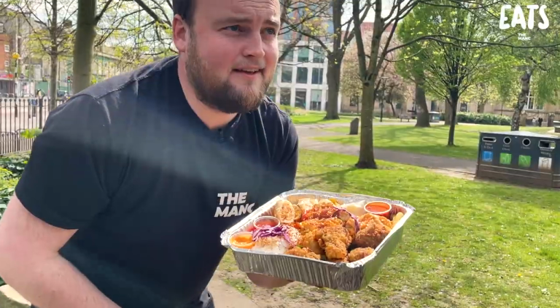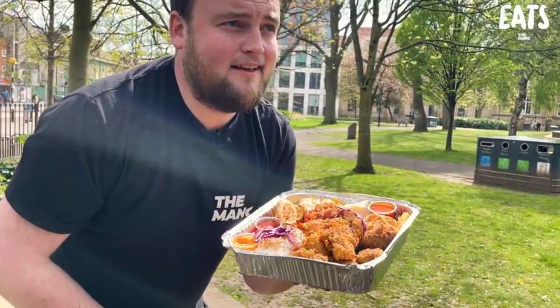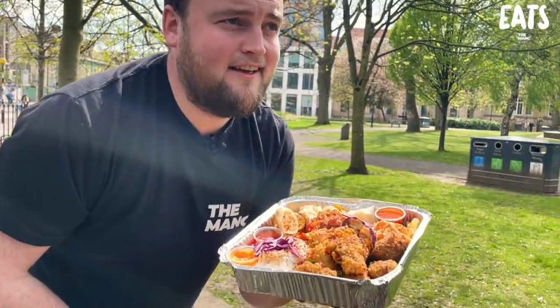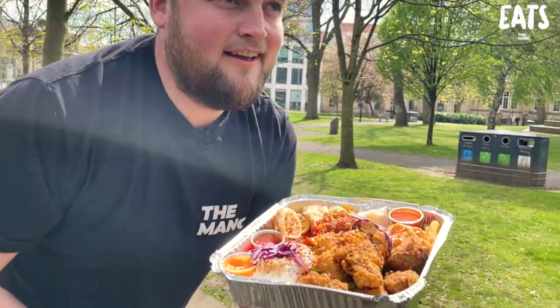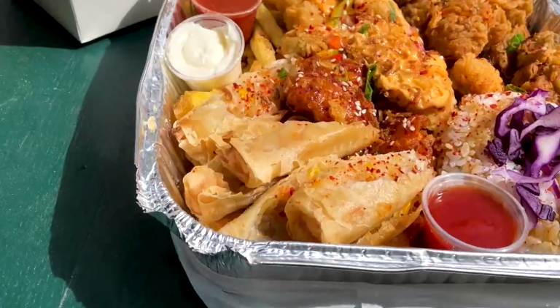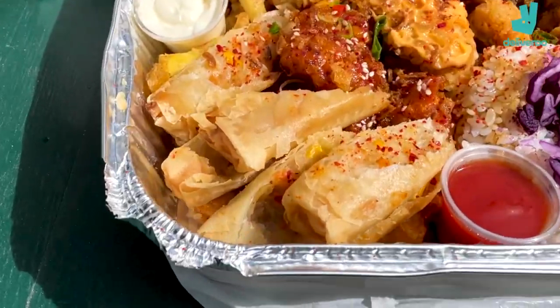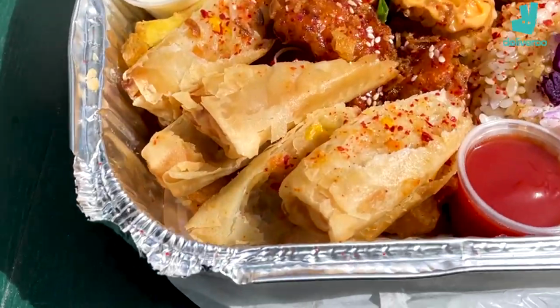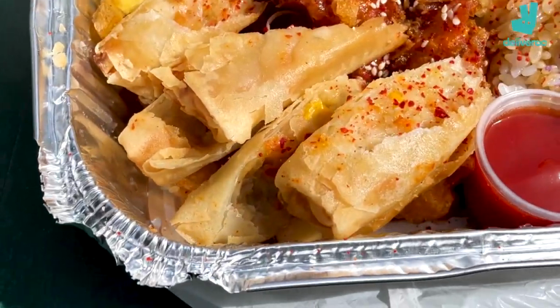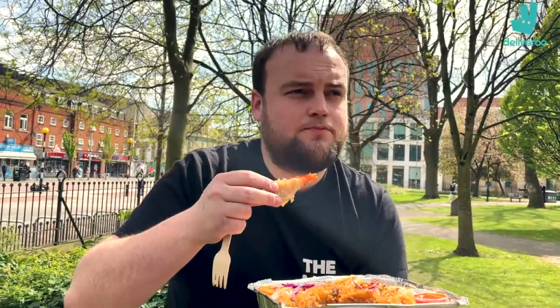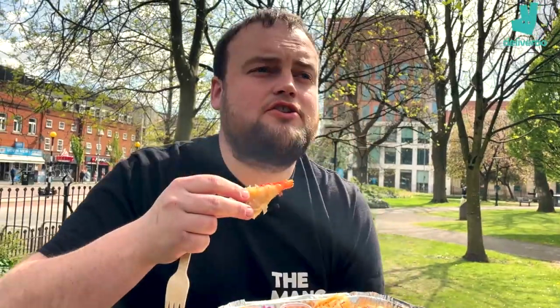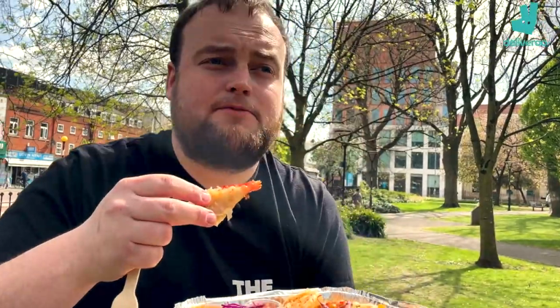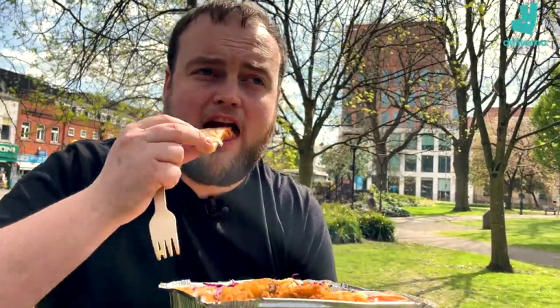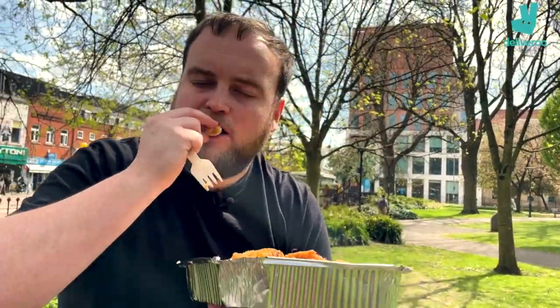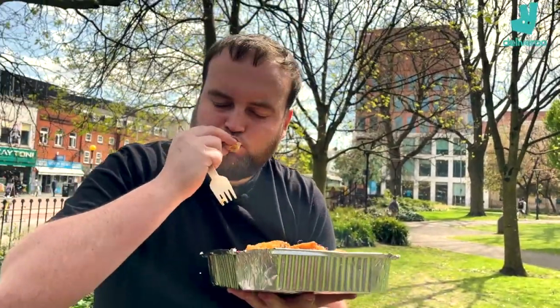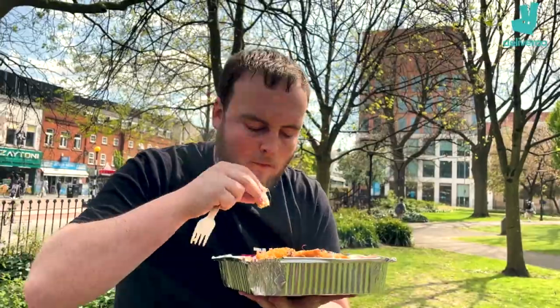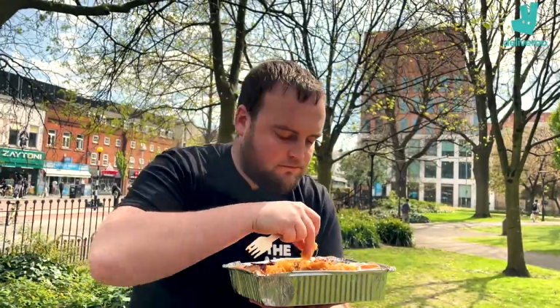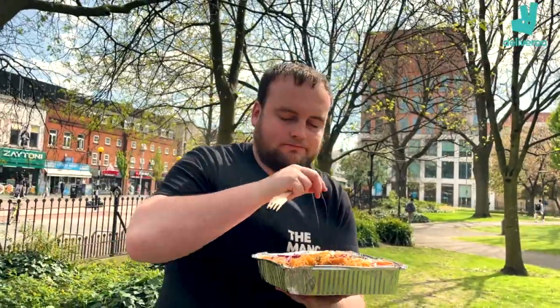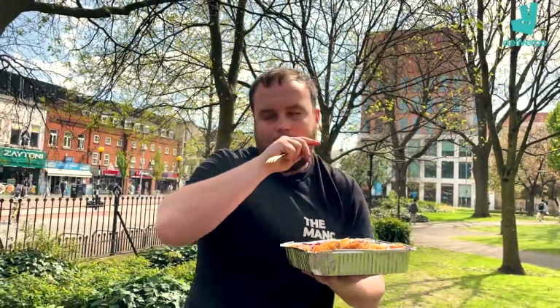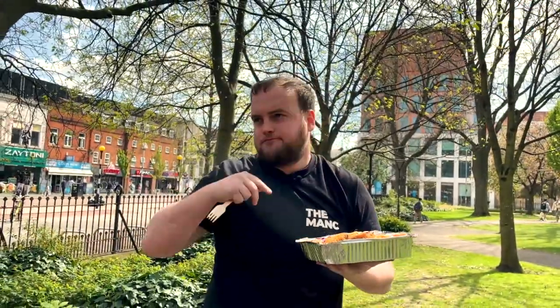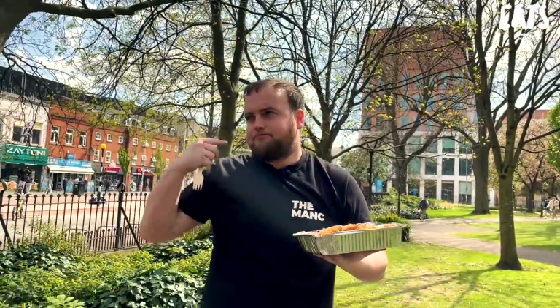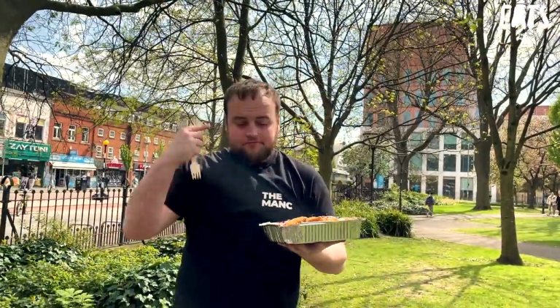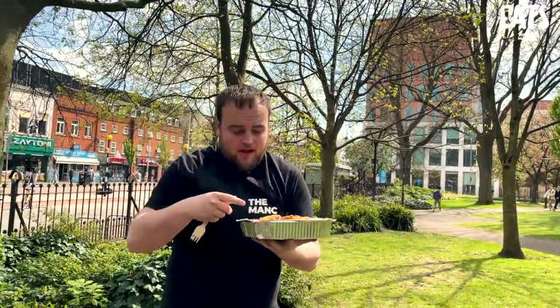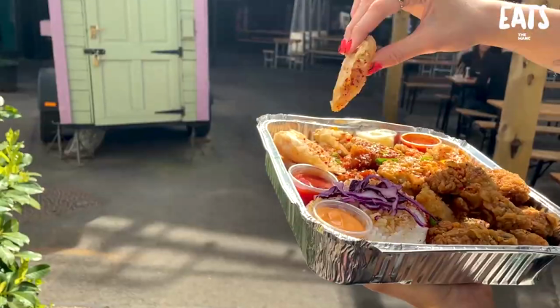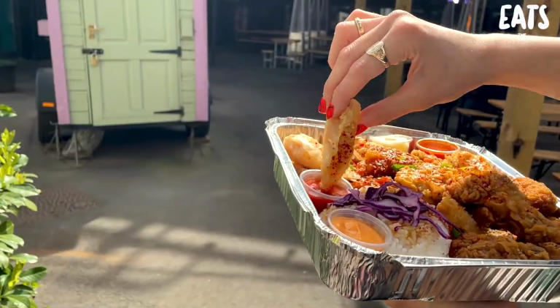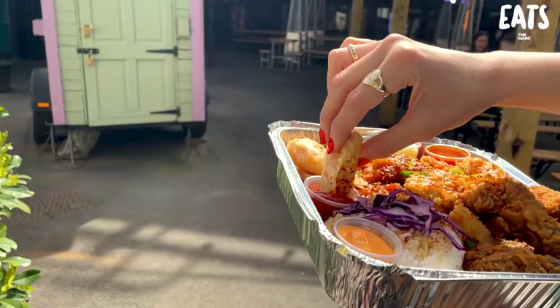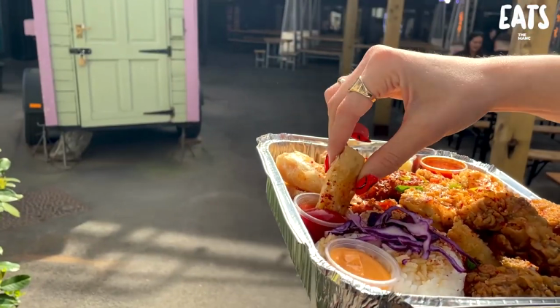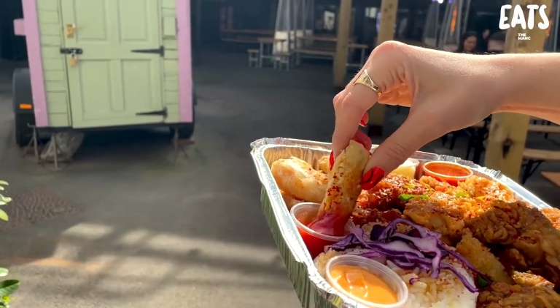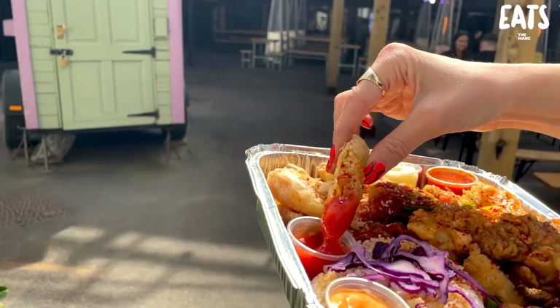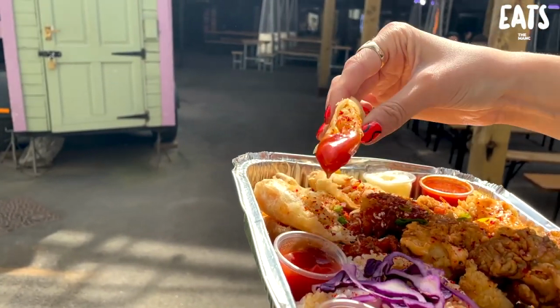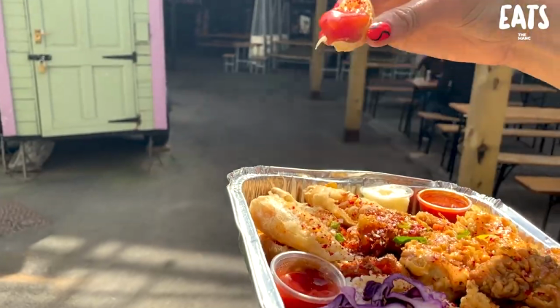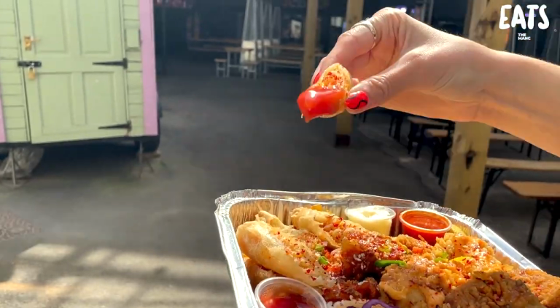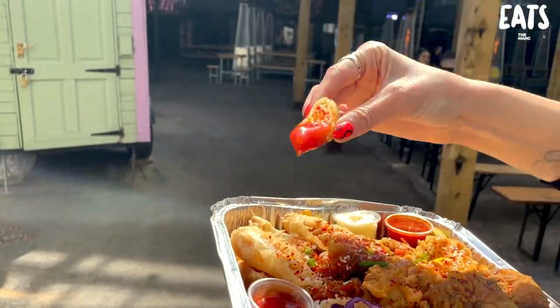This is the sharer box. I'm going to go in with this beautiful spring roll — salt and pepper spring roll. I really want that. It's crispy, beautiful filling. That is delicious, Bec.